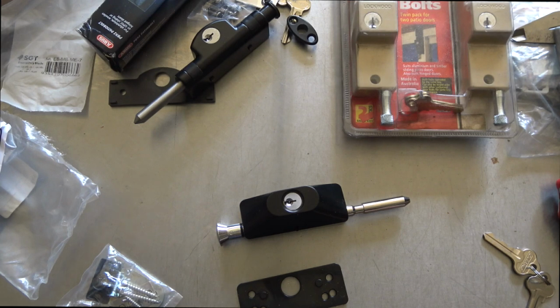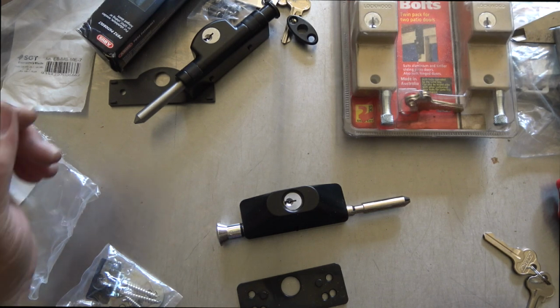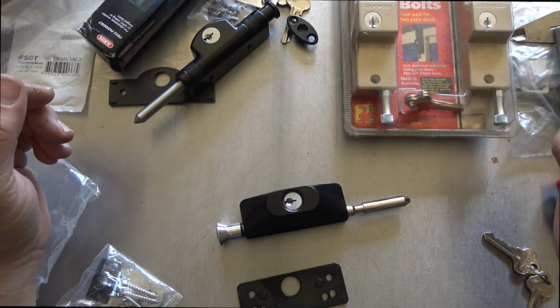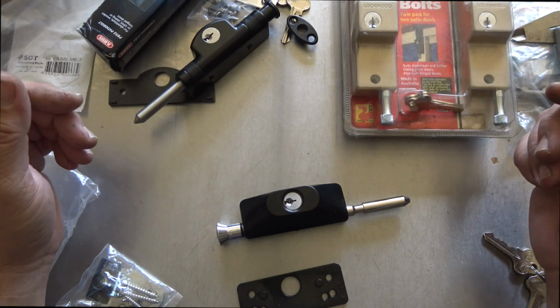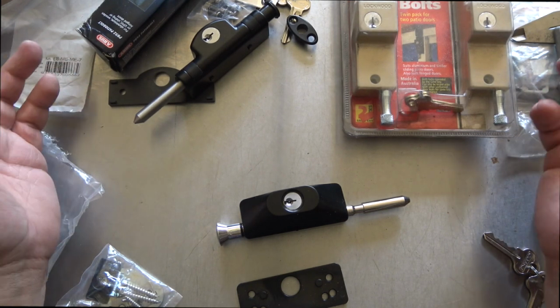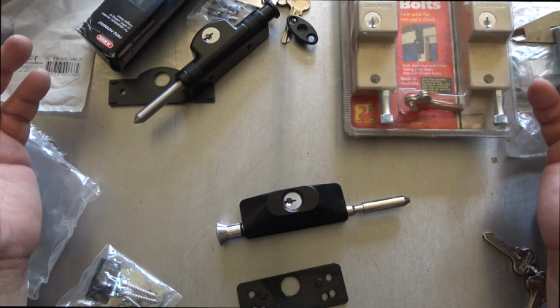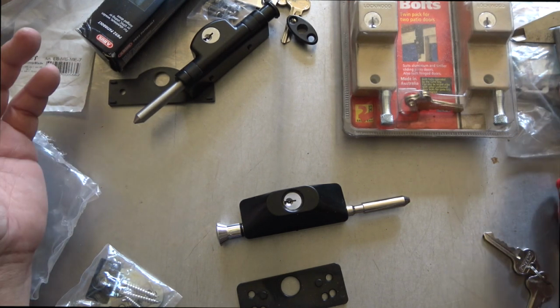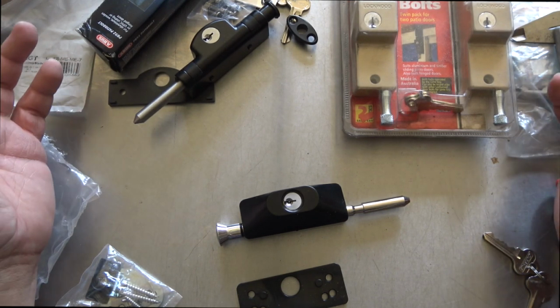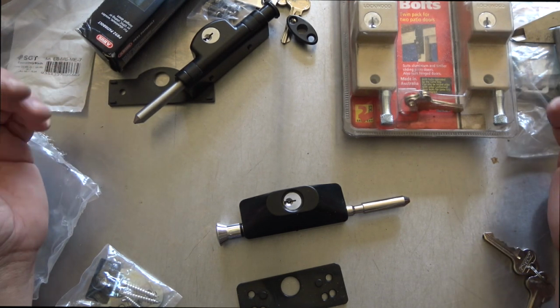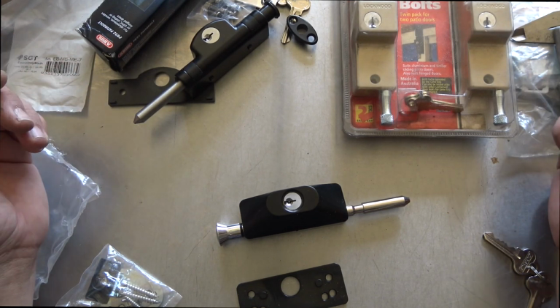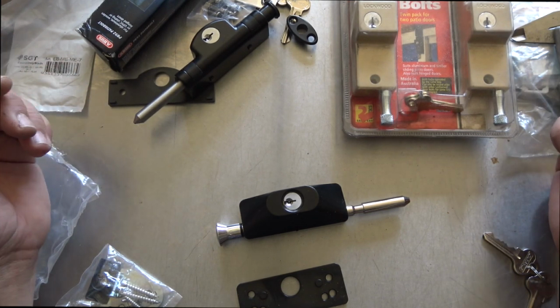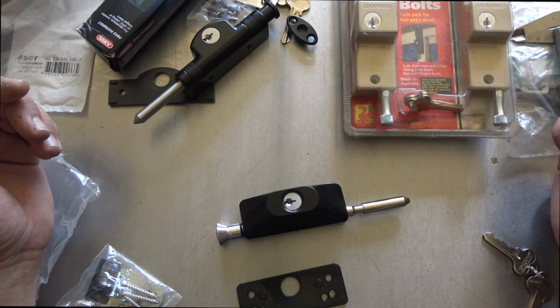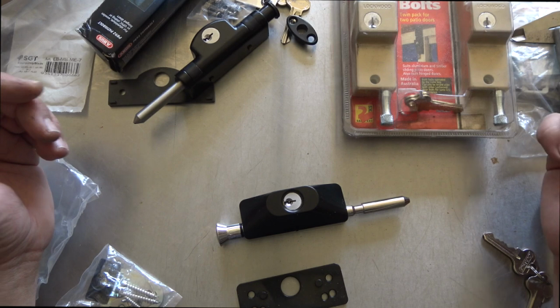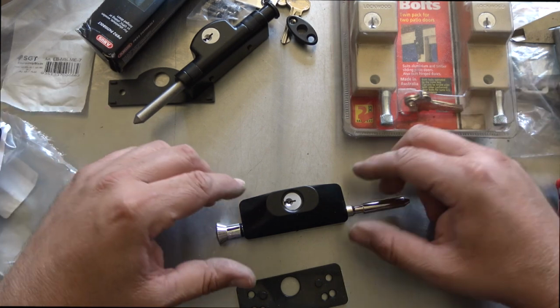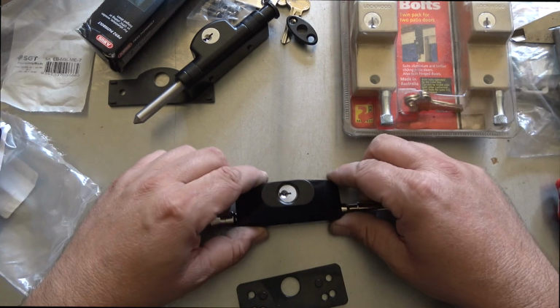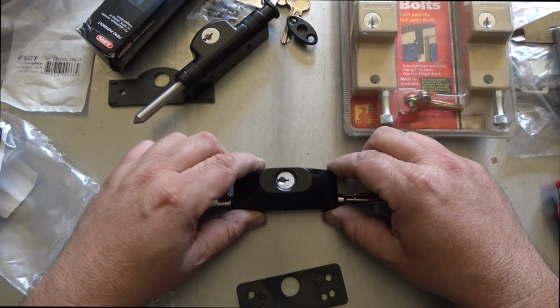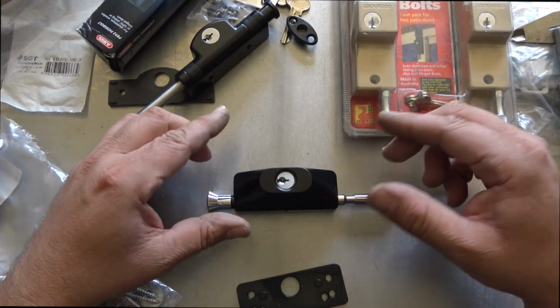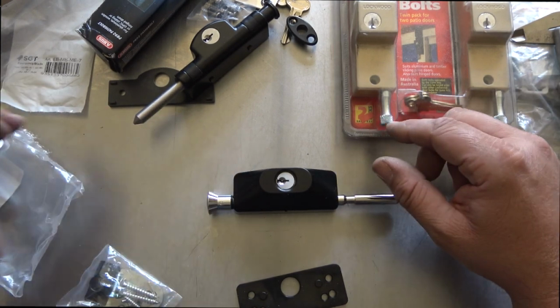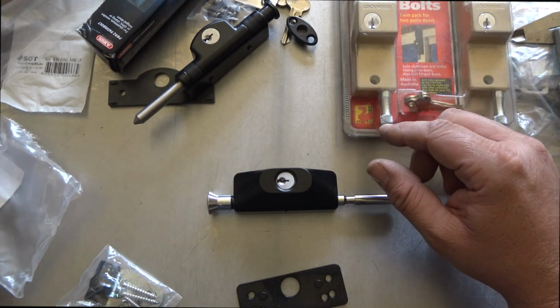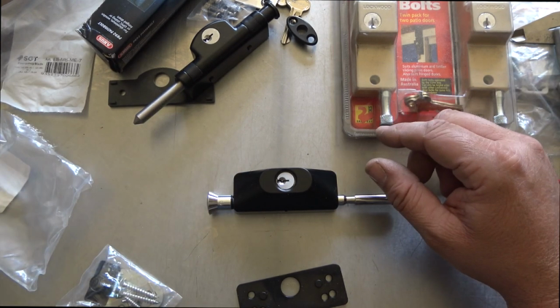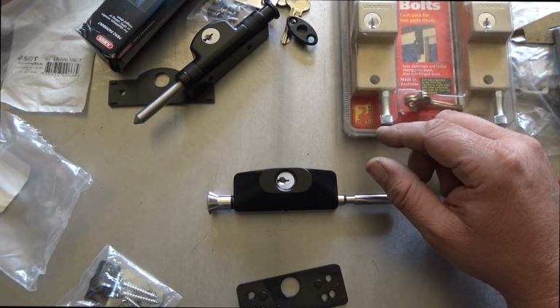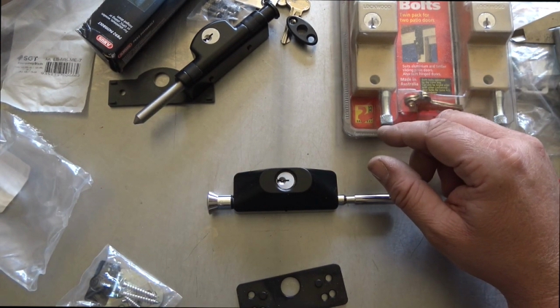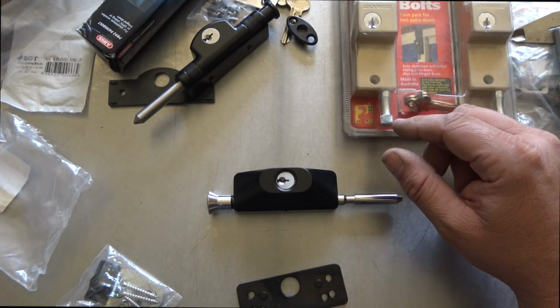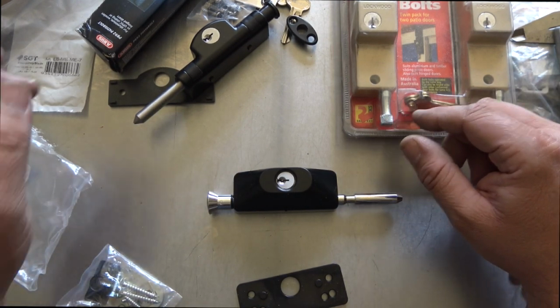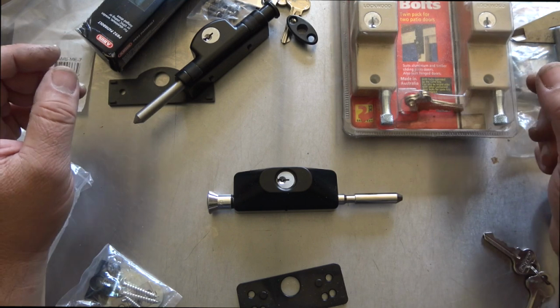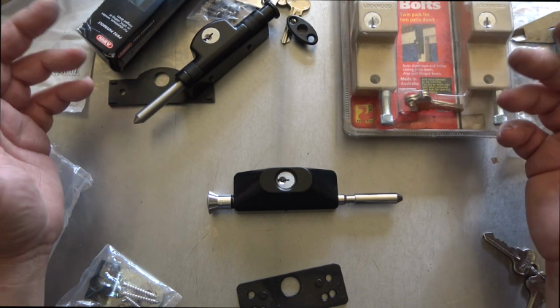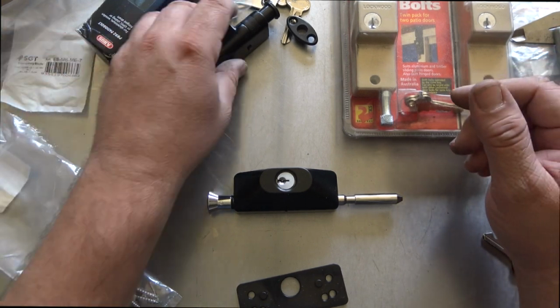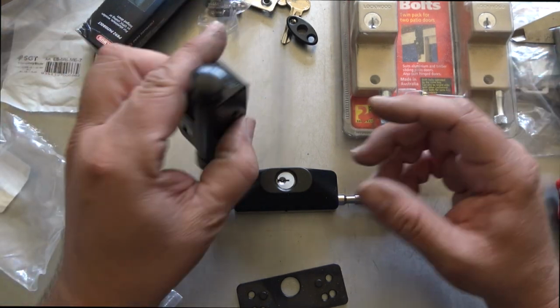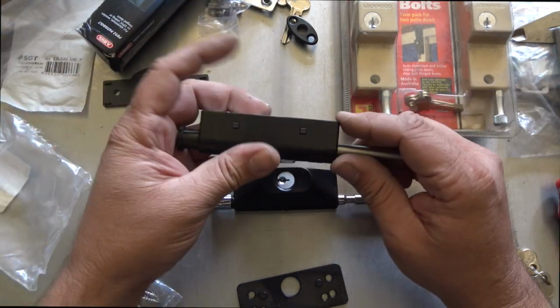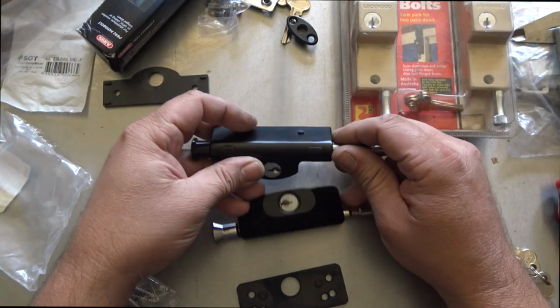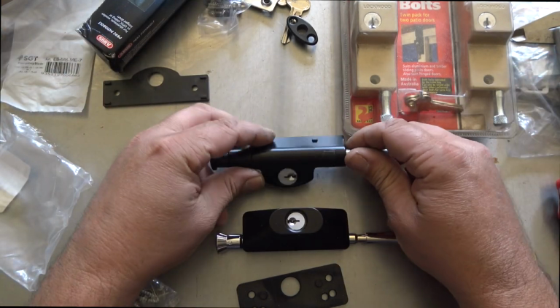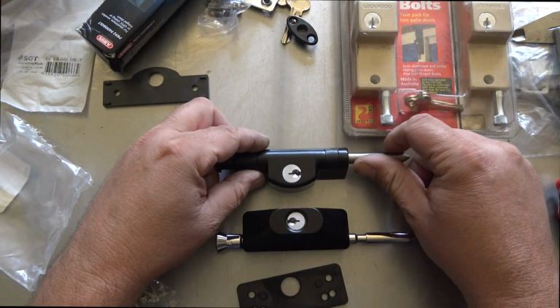Welcome to another video from Dr. Lock. On the bench we have some patio bolts and we're just doing a quick comparison. We have a new patio bolt, the Carbine HD patio bolt, and we're comparing it against the Abus and the Widco.